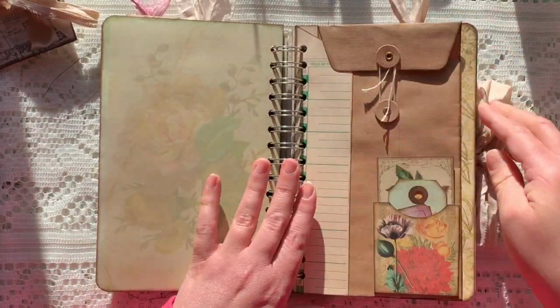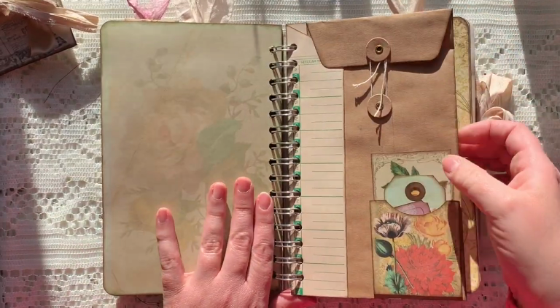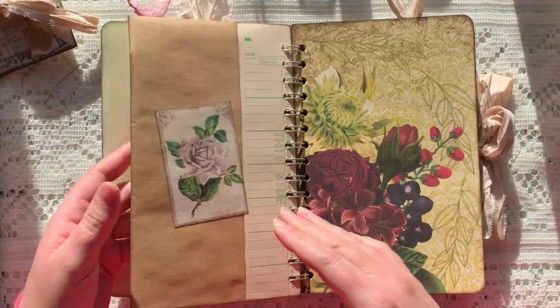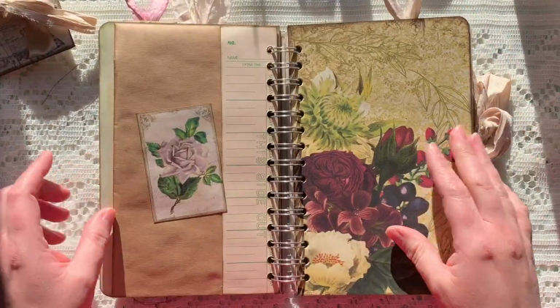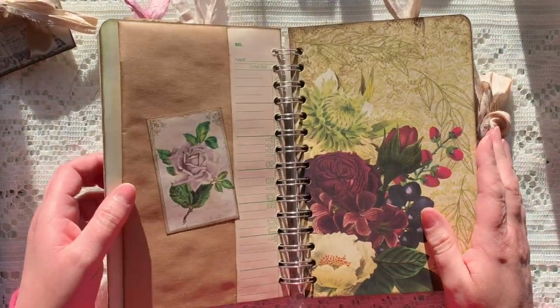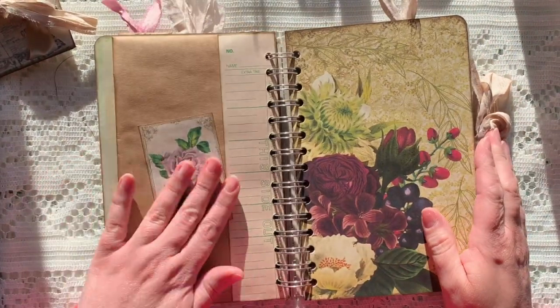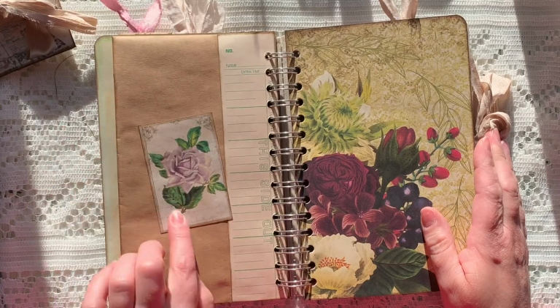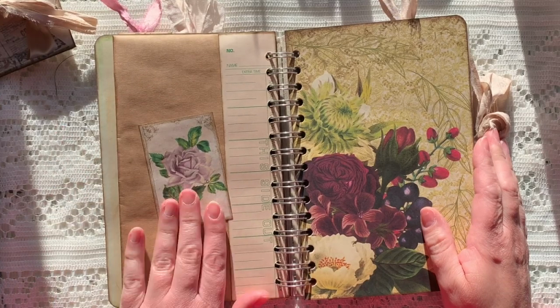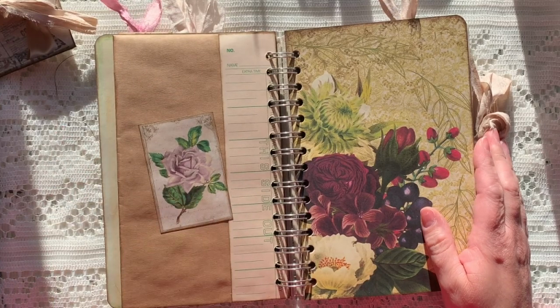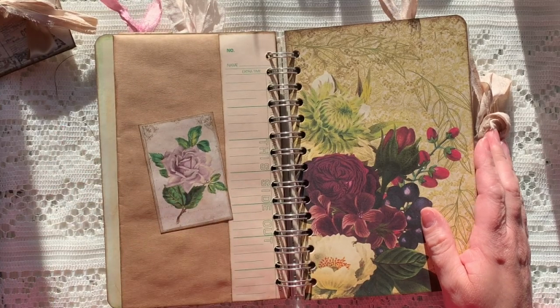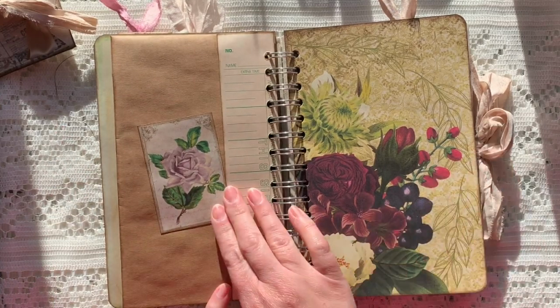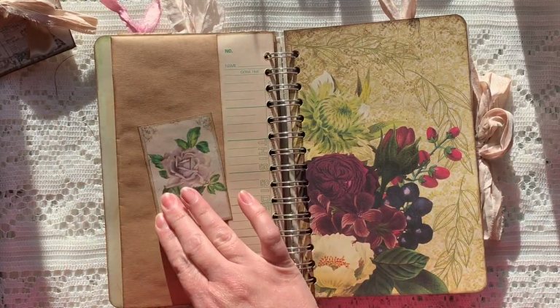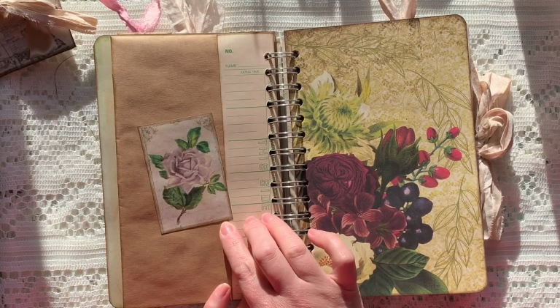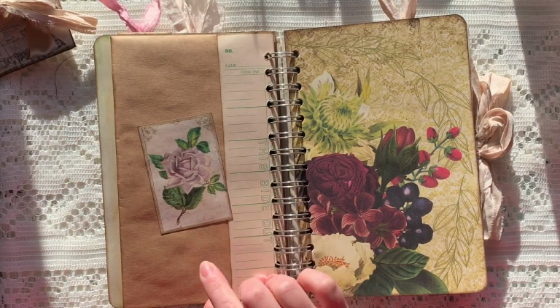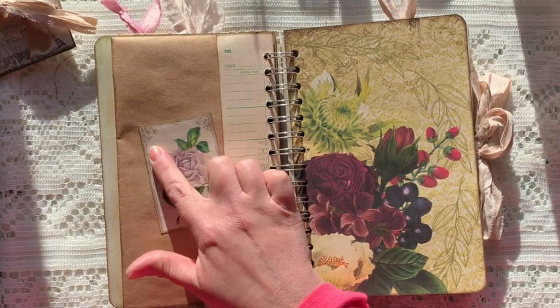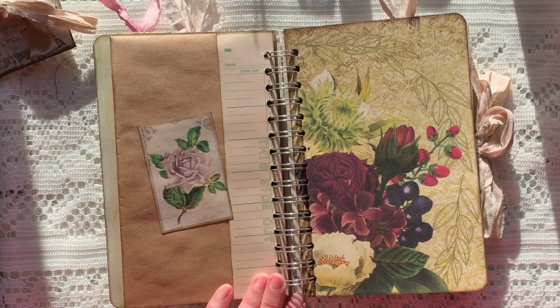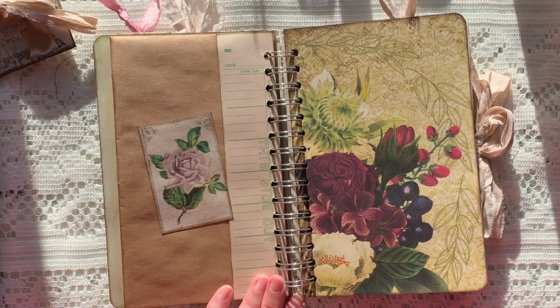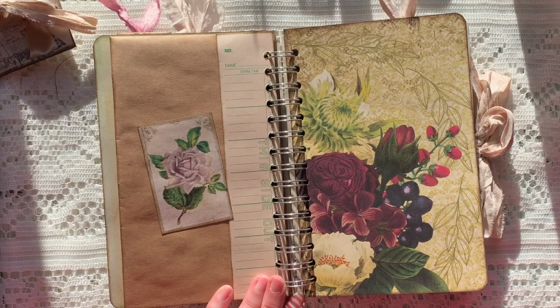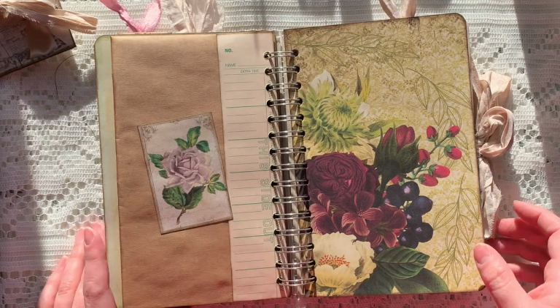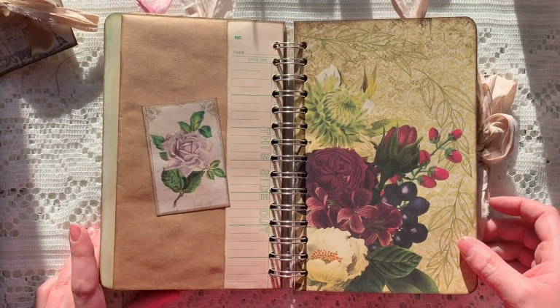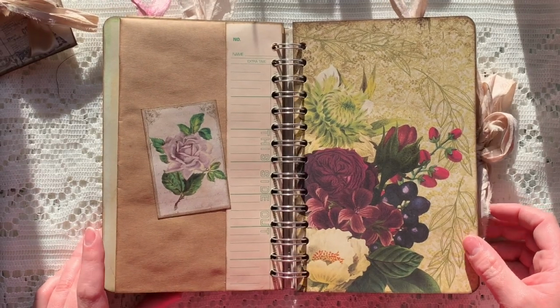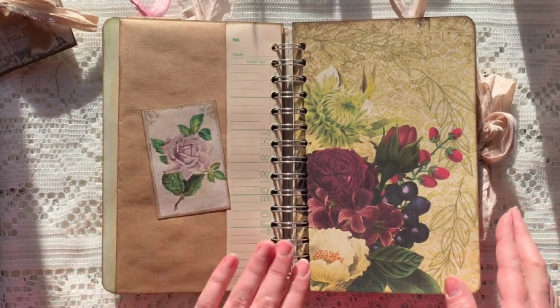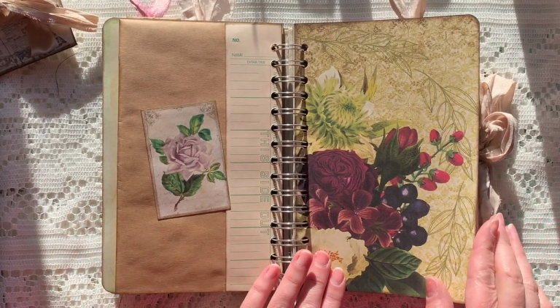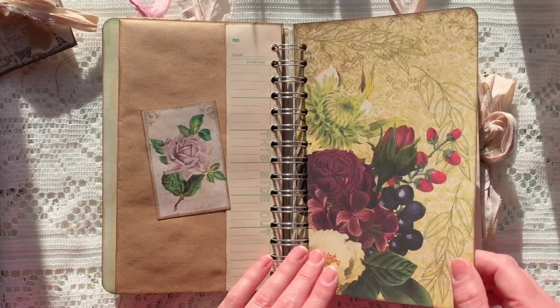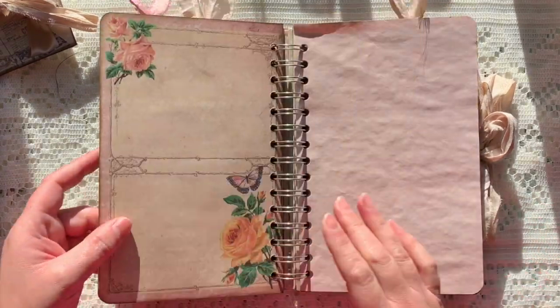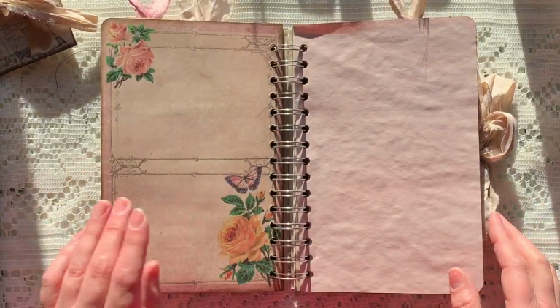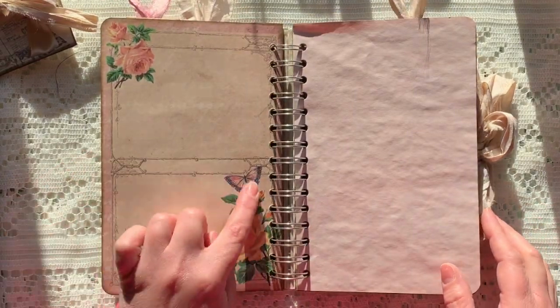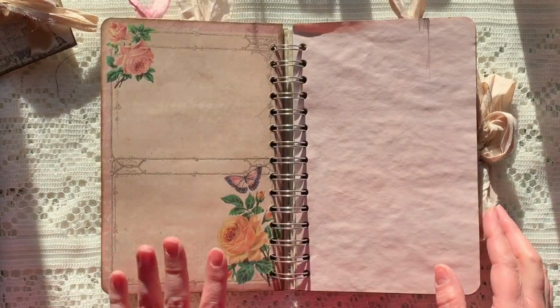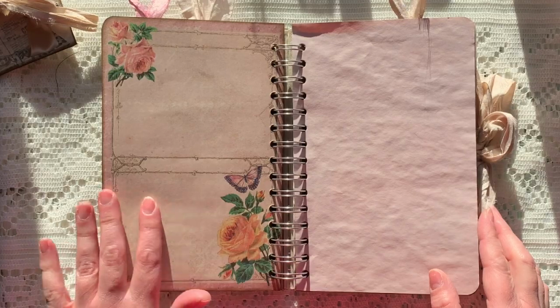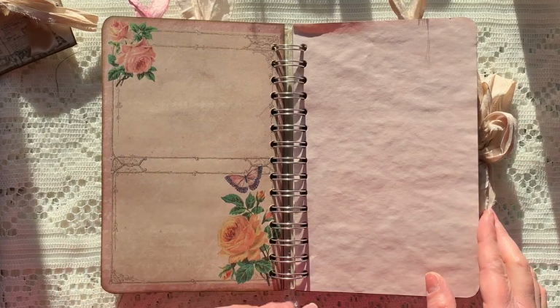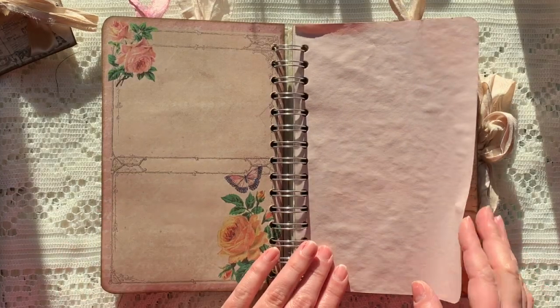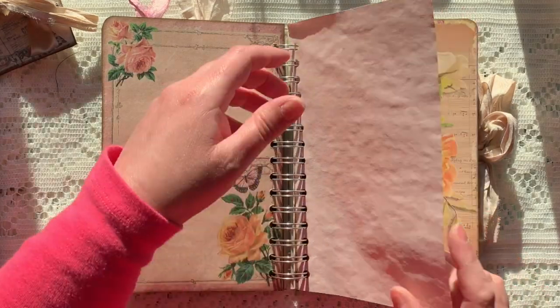On the back of this one I just added one of the cards I had left over and decorated the back of the envelope a little bit. Gorgeous pages, lots of writing space in here.